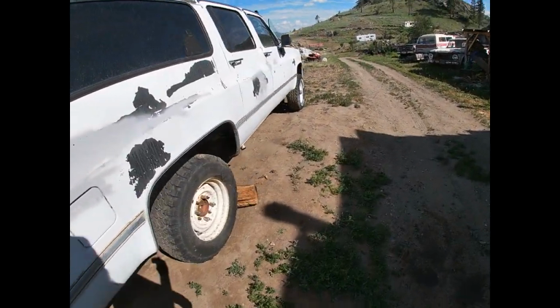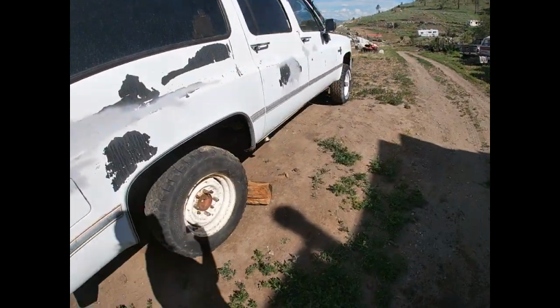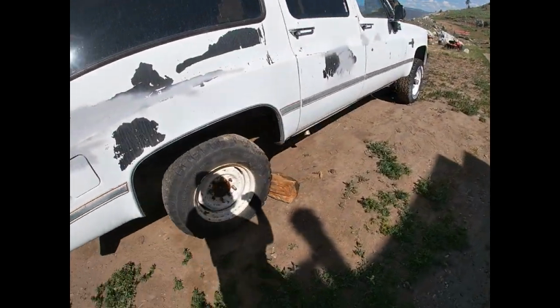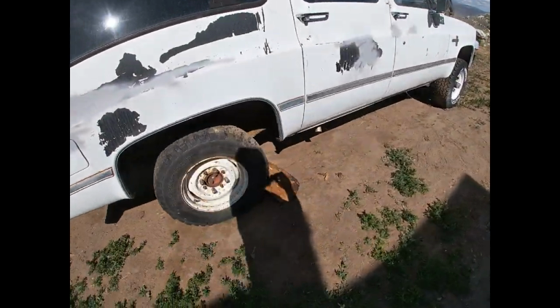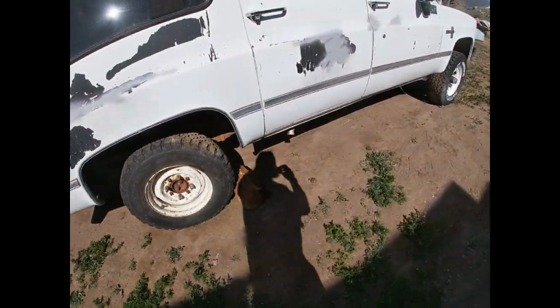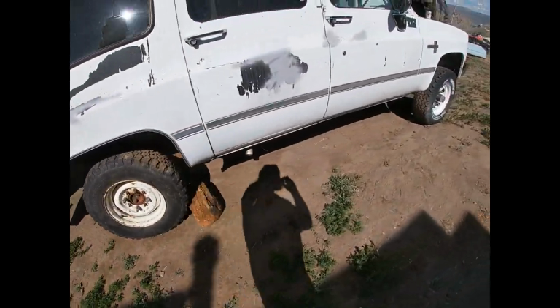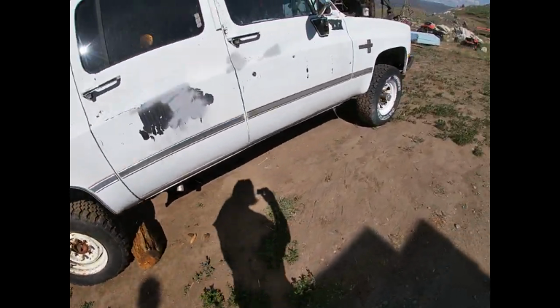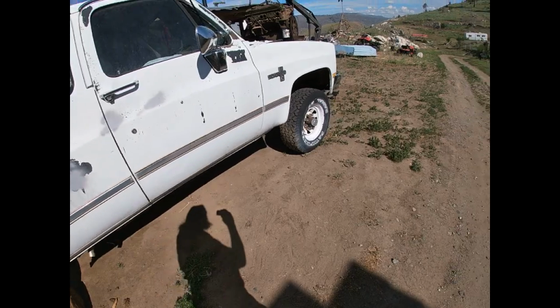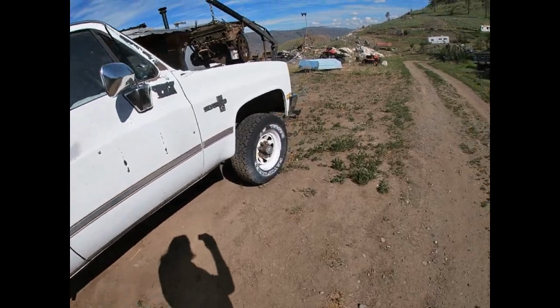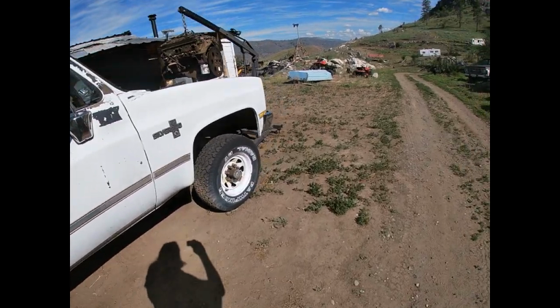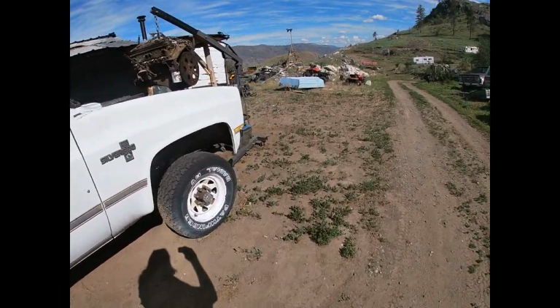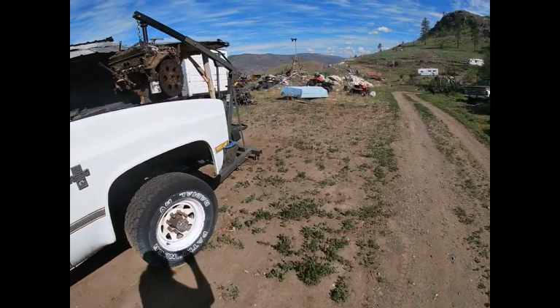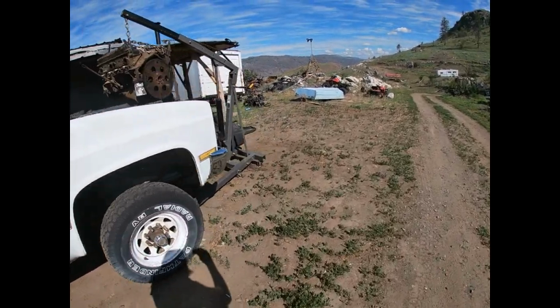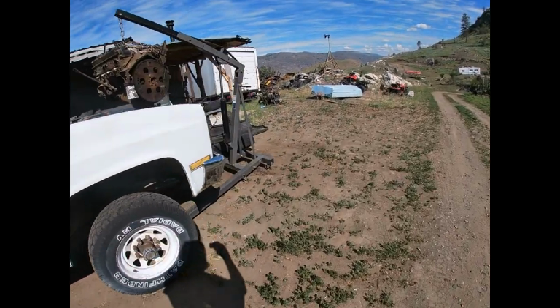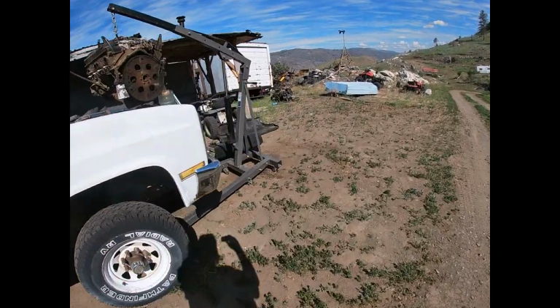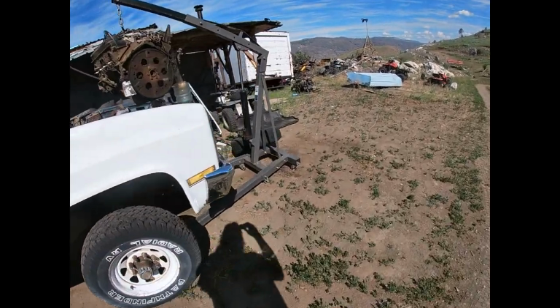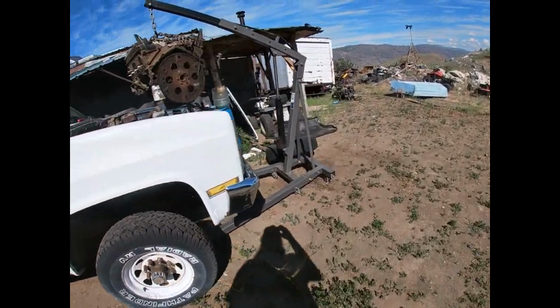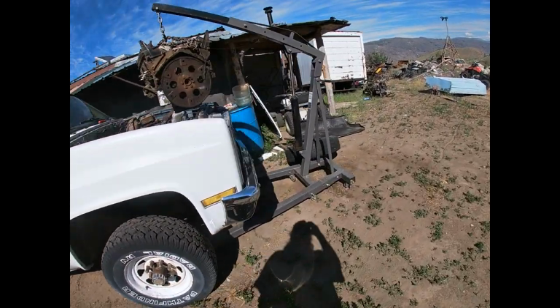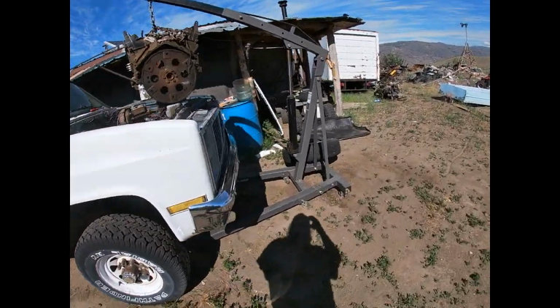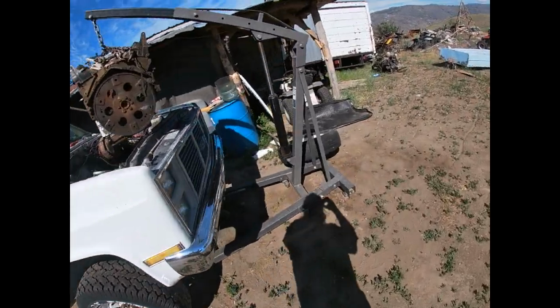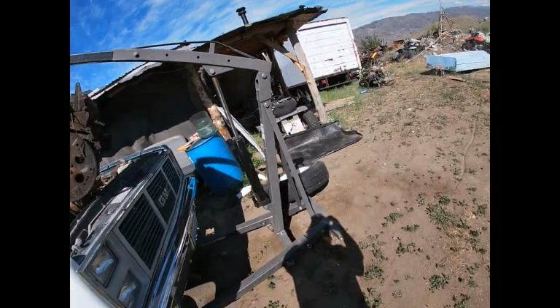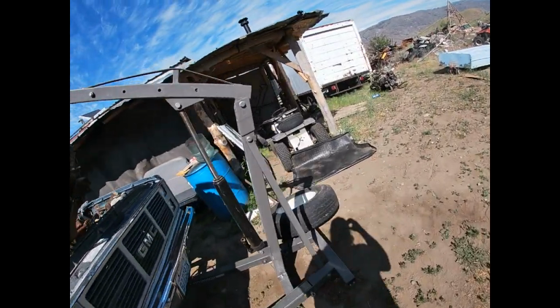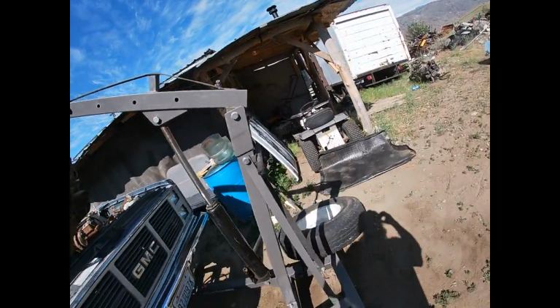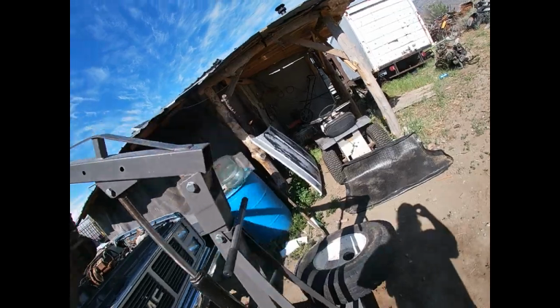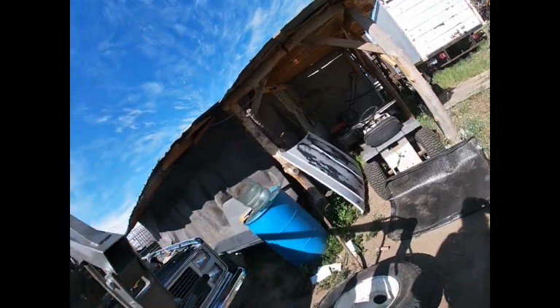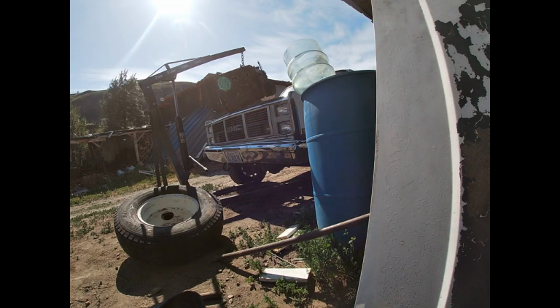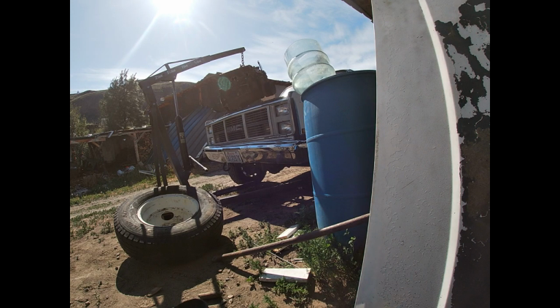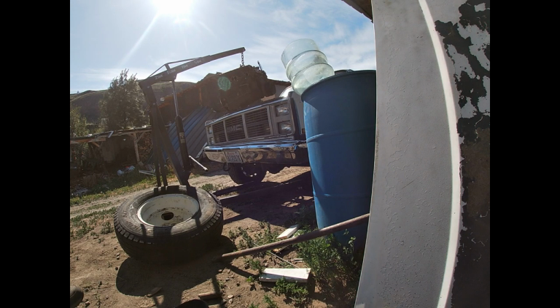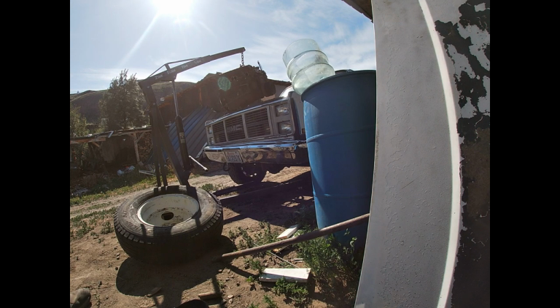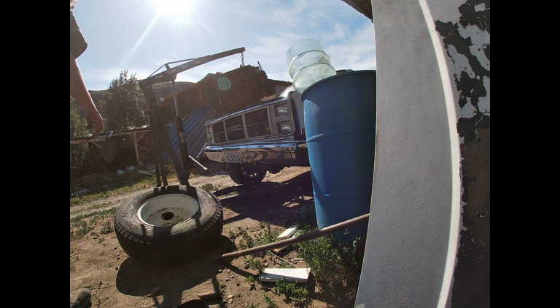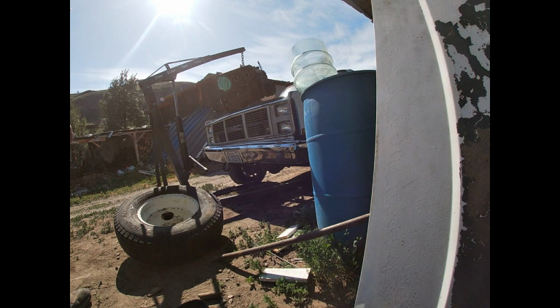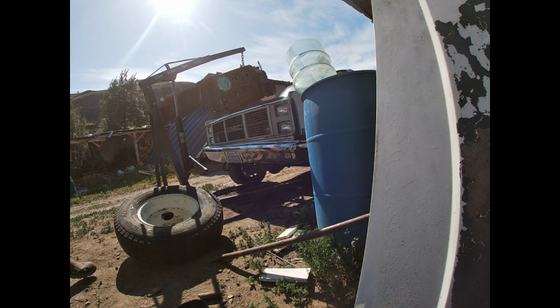And some blocks of wood. All right, let's set the camera down over here and you guys are going to watch me do shenanigans. Let's go.